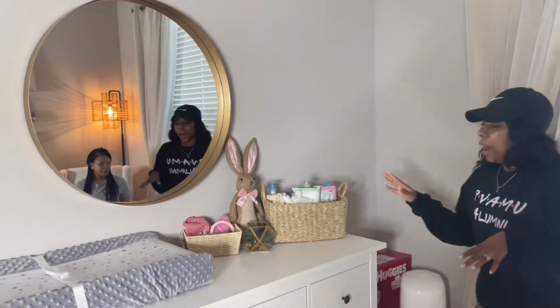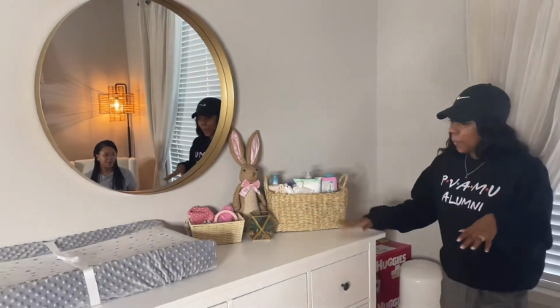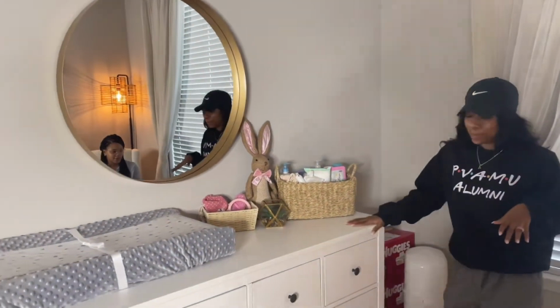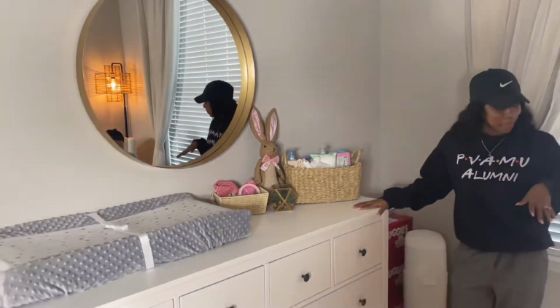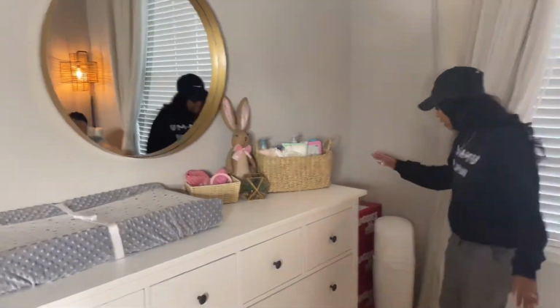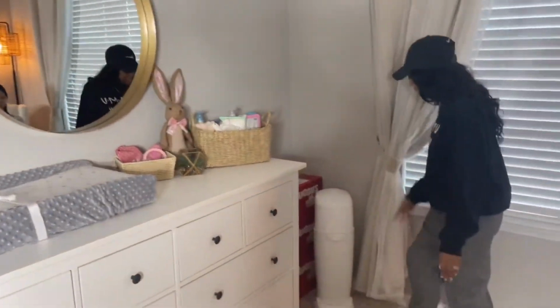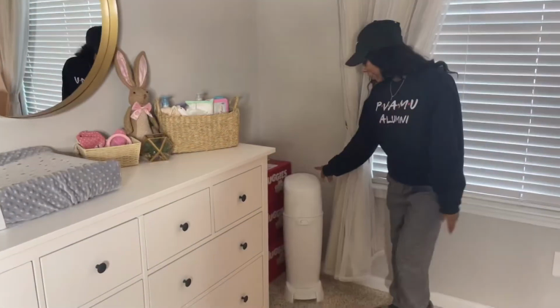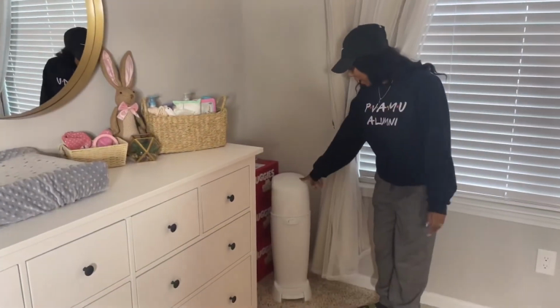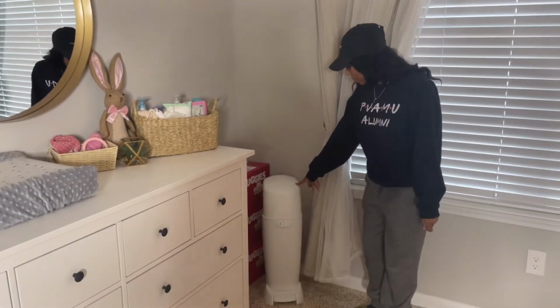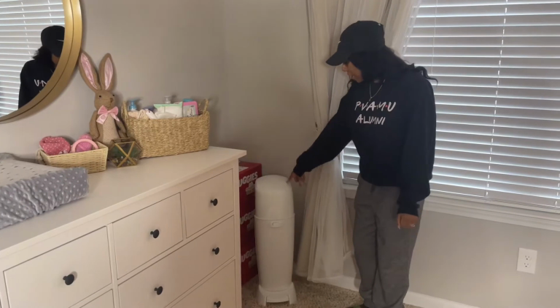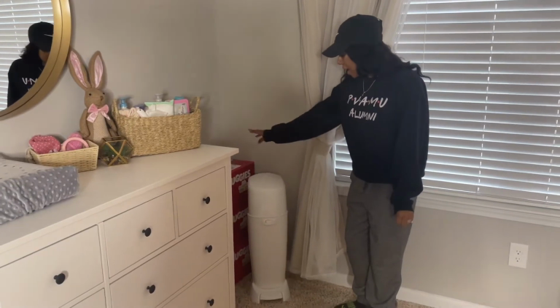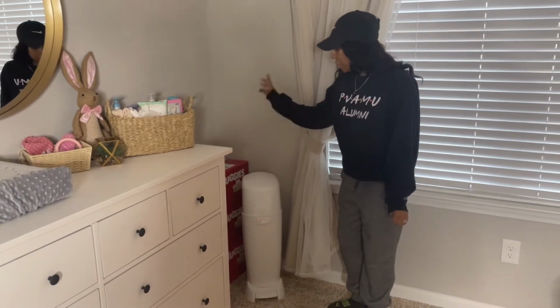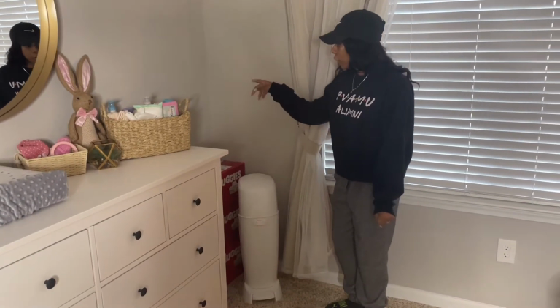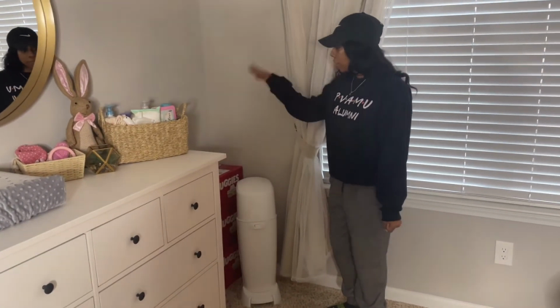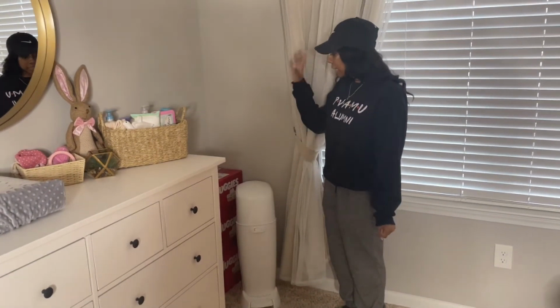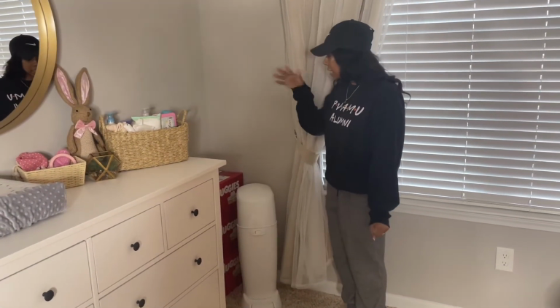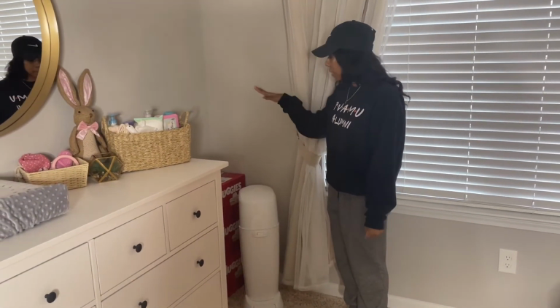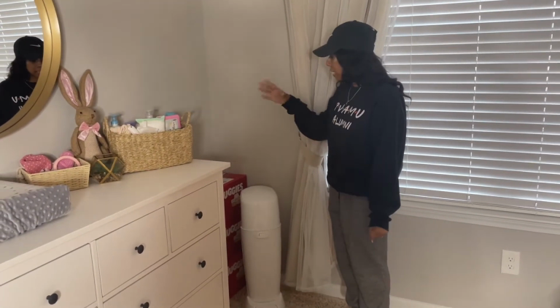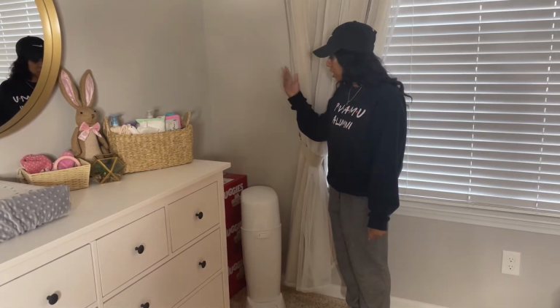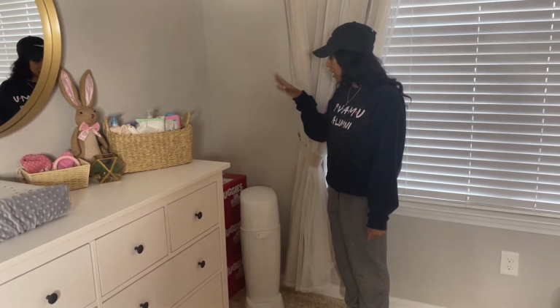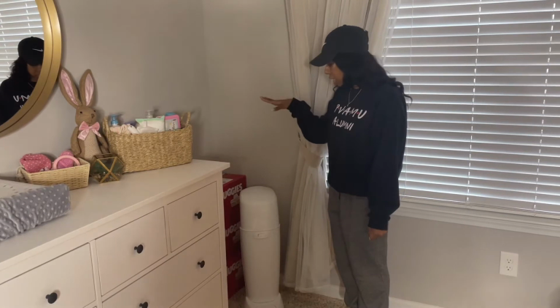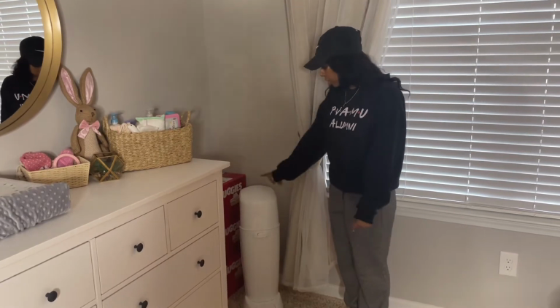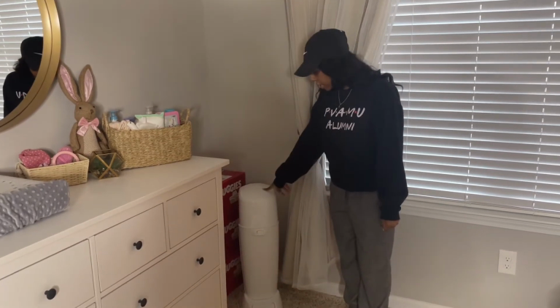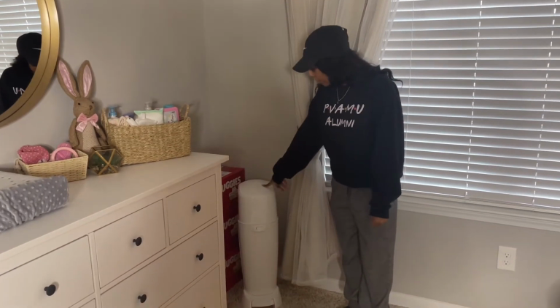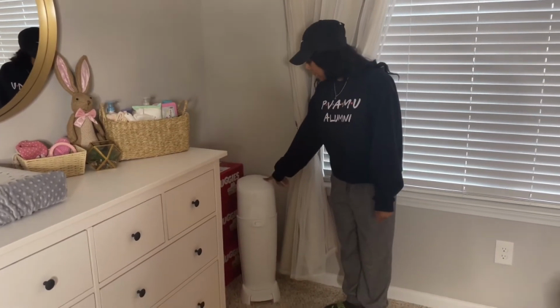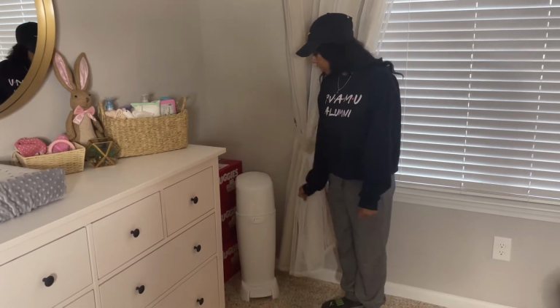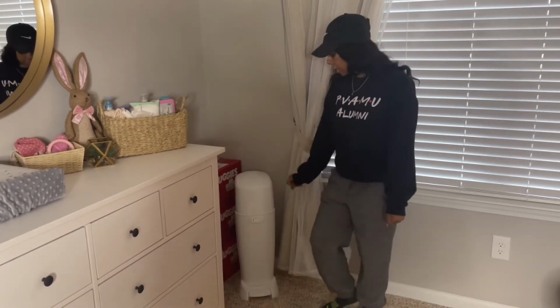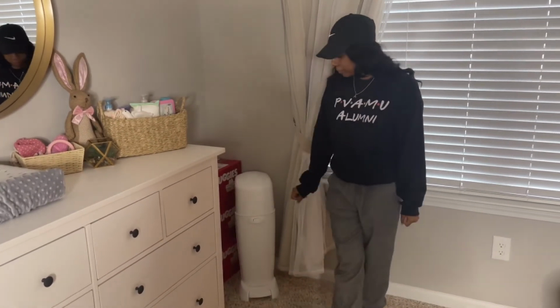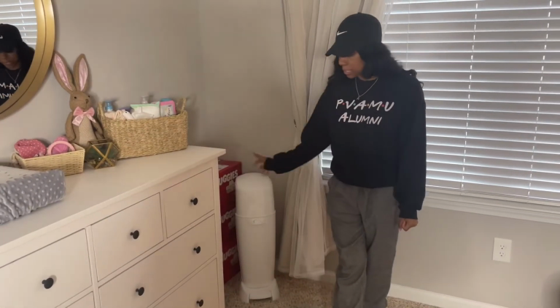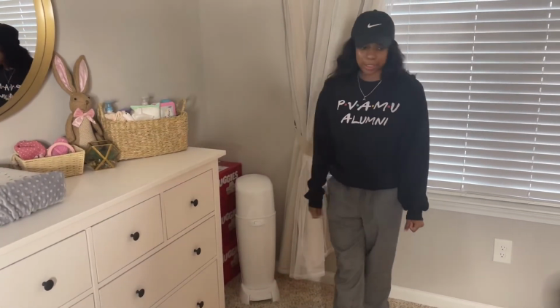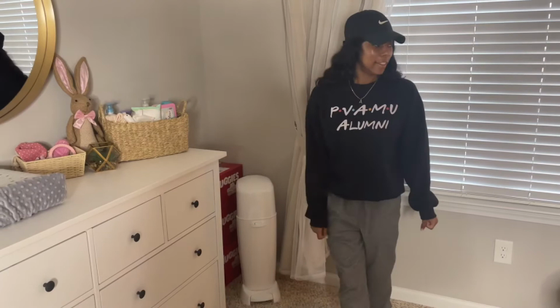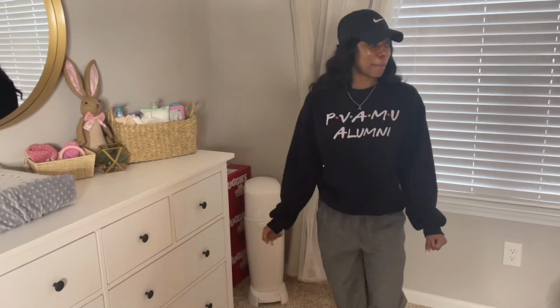In this corner we also got a diaper genie. We'll be putting a plant in the corner too, which will be a nice finishing touch. The diaper genie is right here to put those little diapers in.